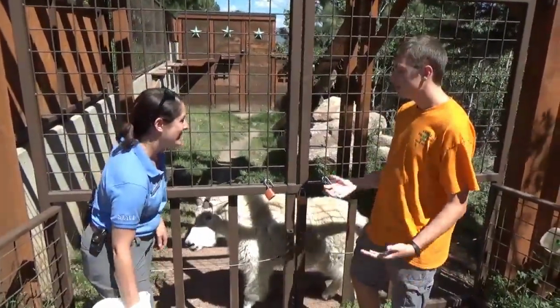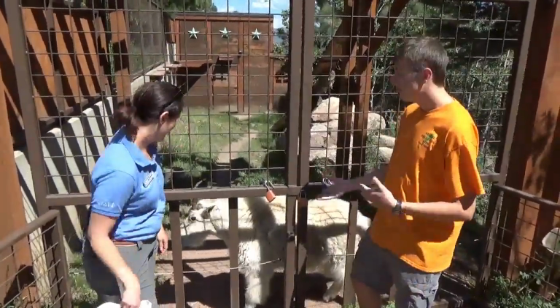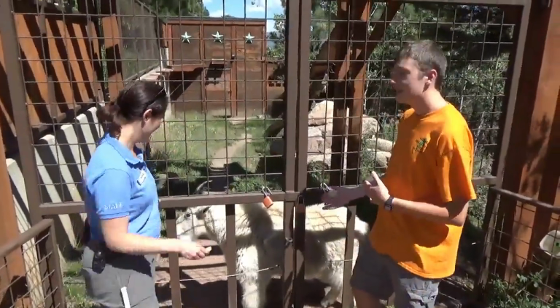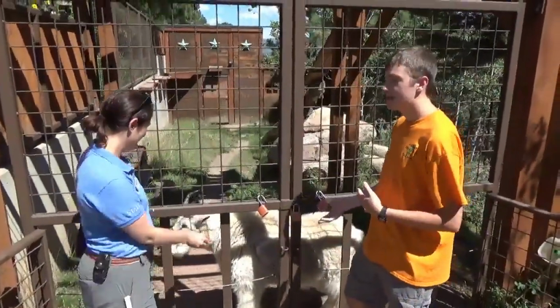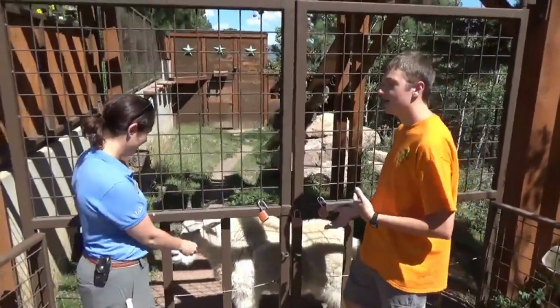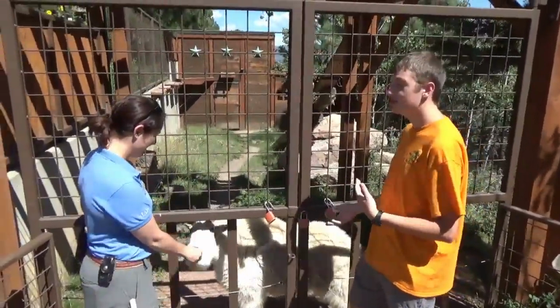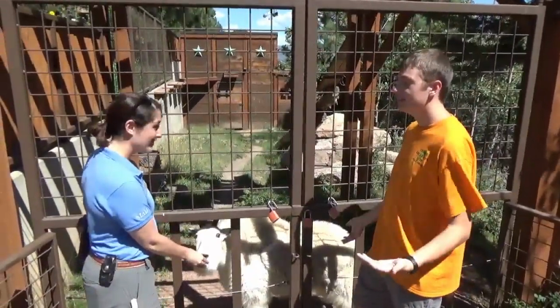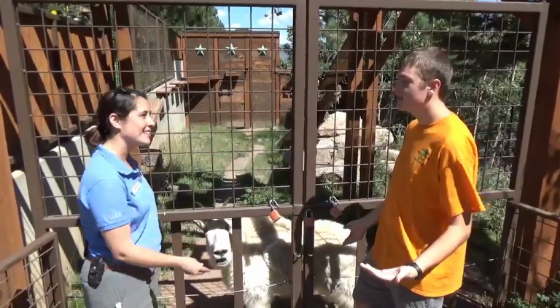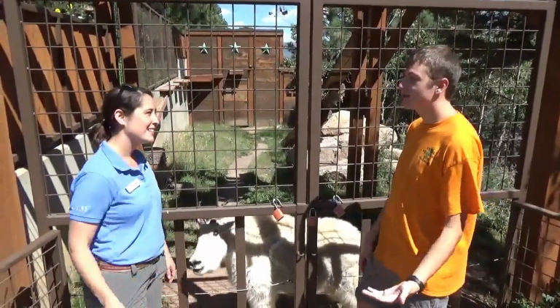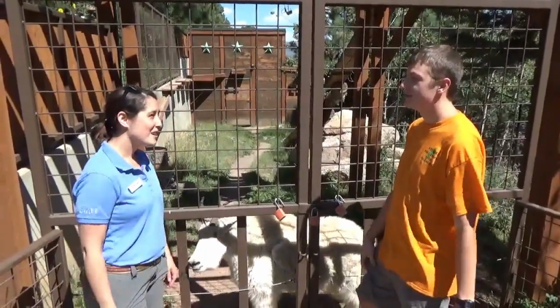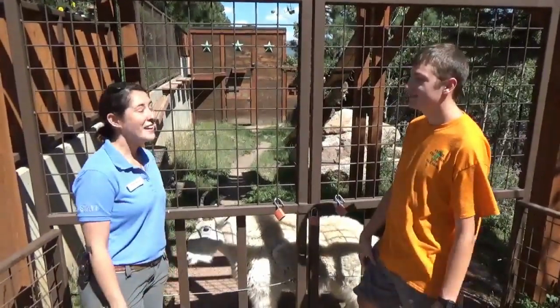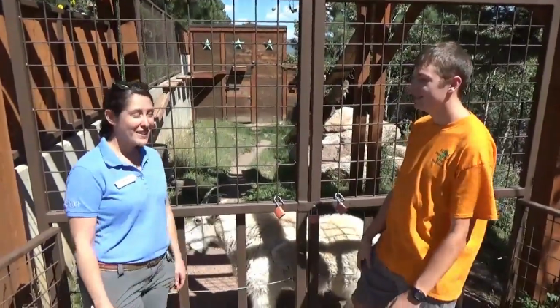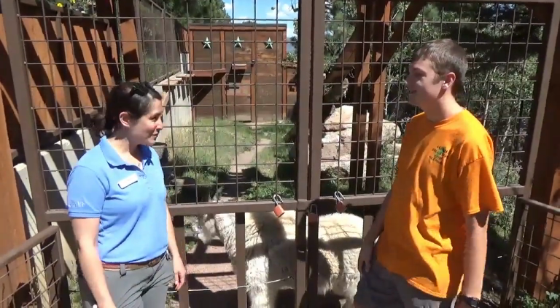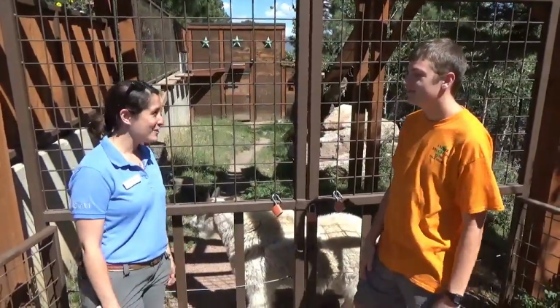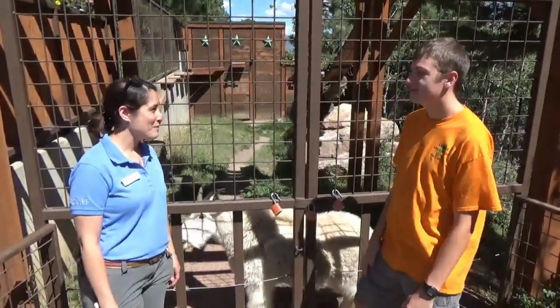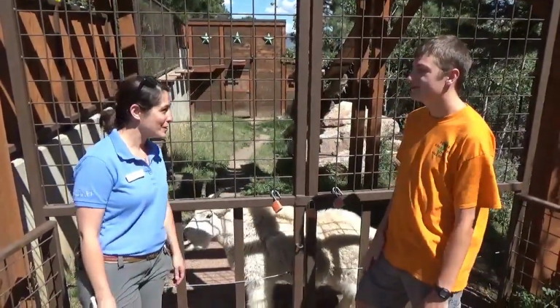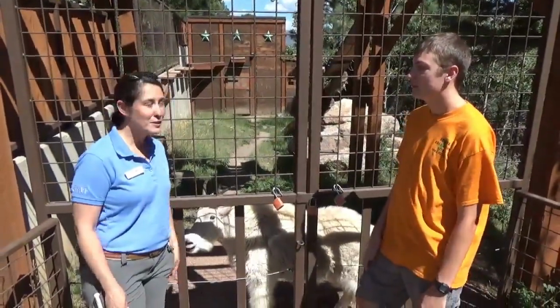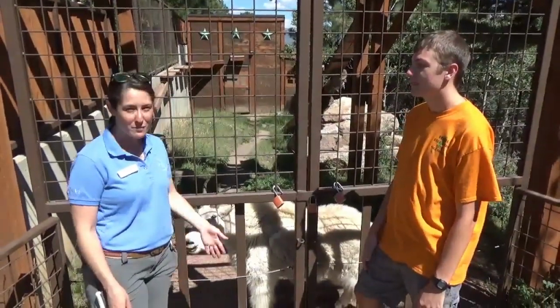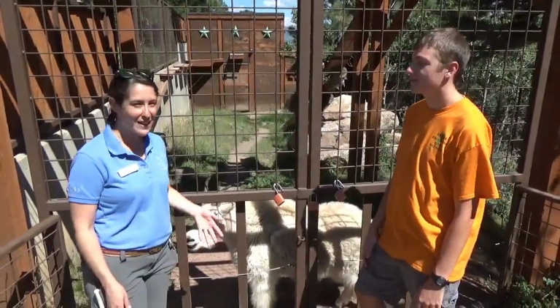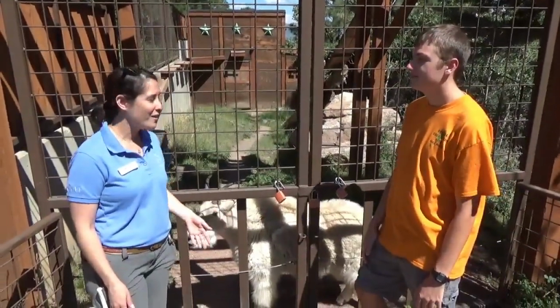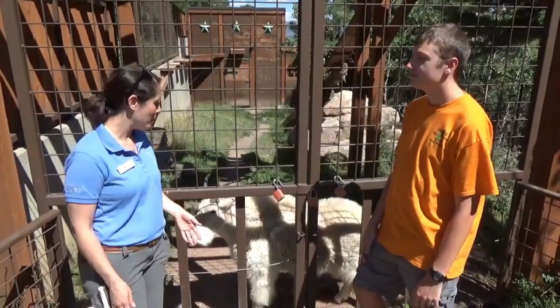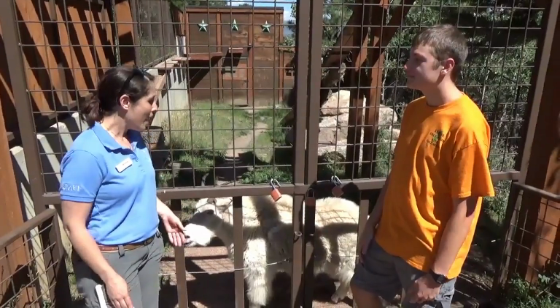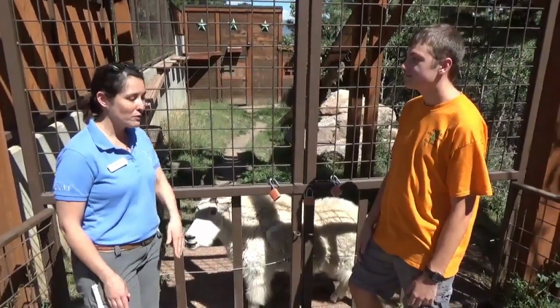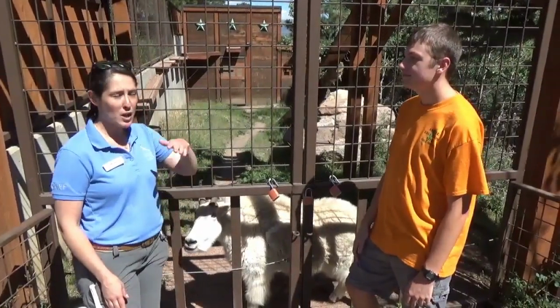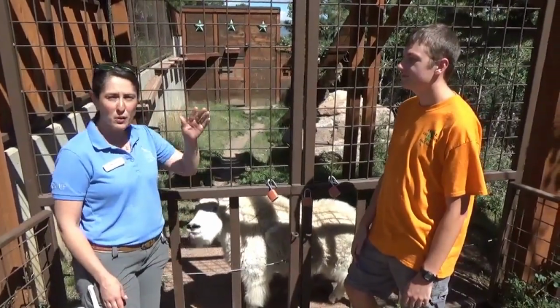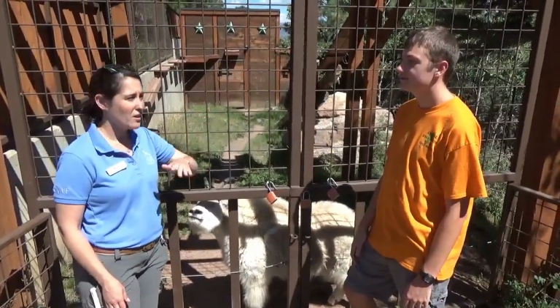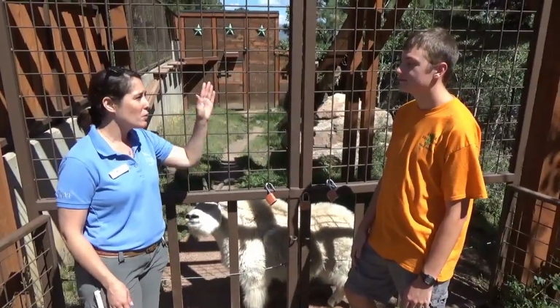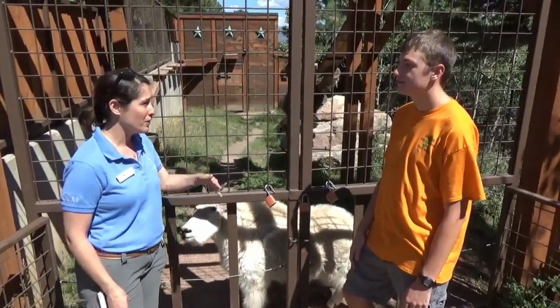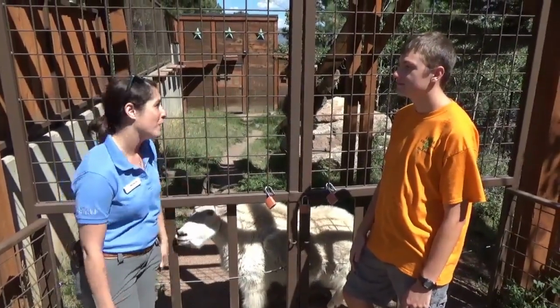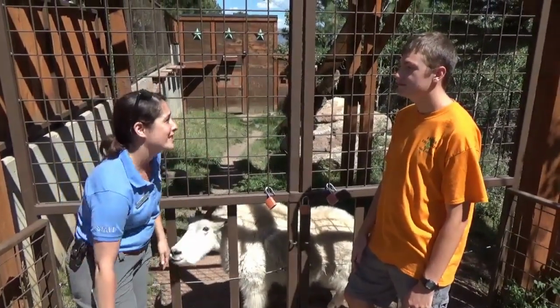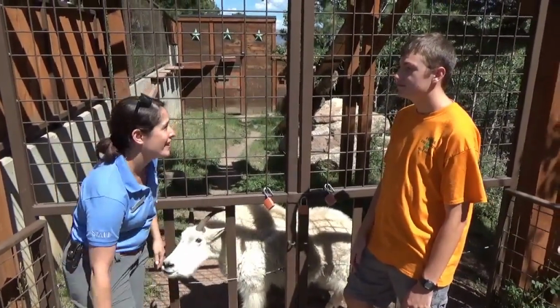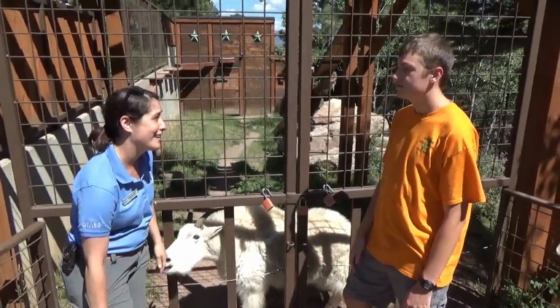So with the name Rocky Mountain Goat, do you find these goats in the Rocky Mountains? You can find these goats in the Rocky Mountains. We do have them here in Colorado and they range up north and all the way over into Washington and Canada.